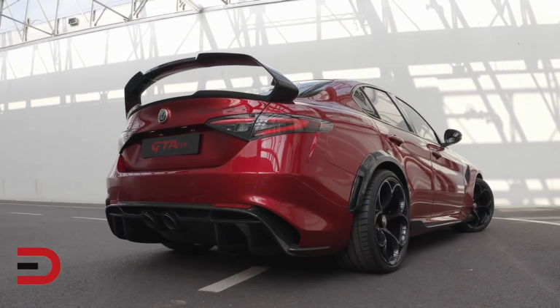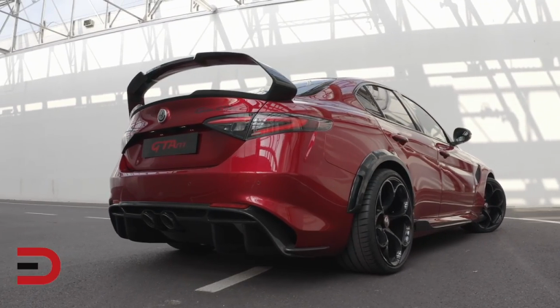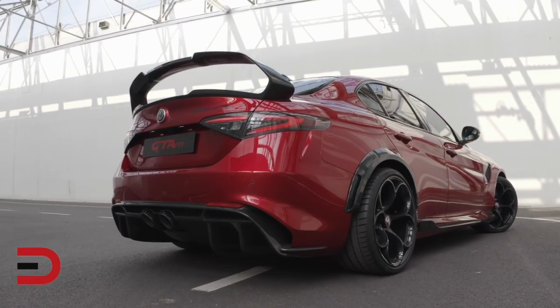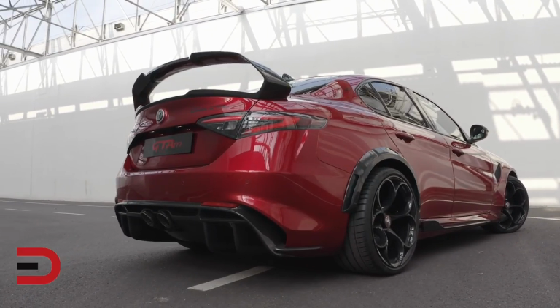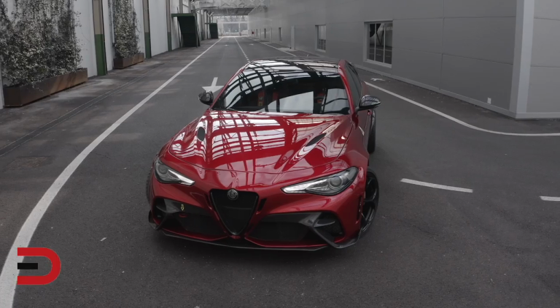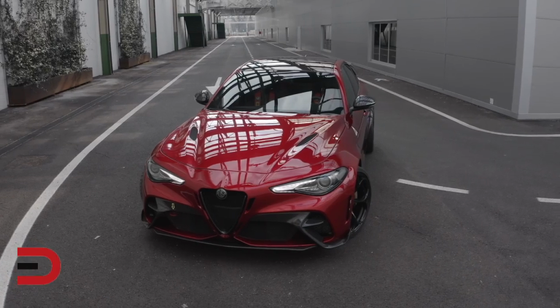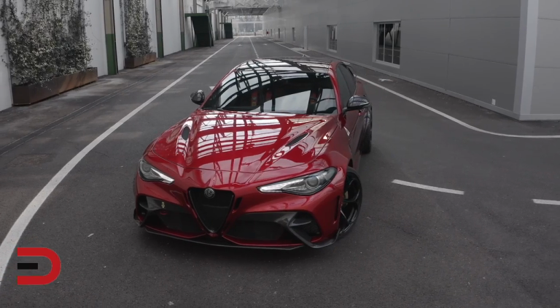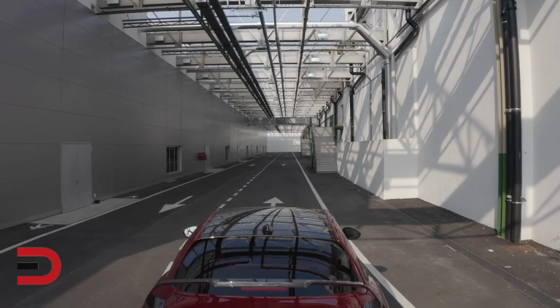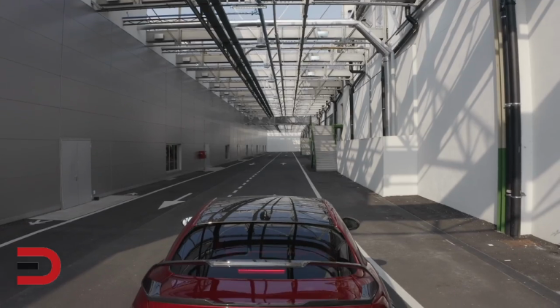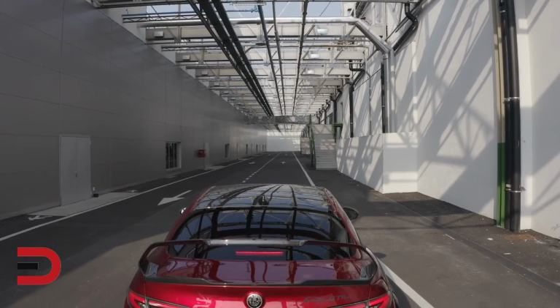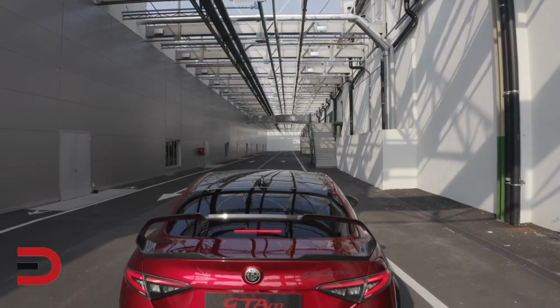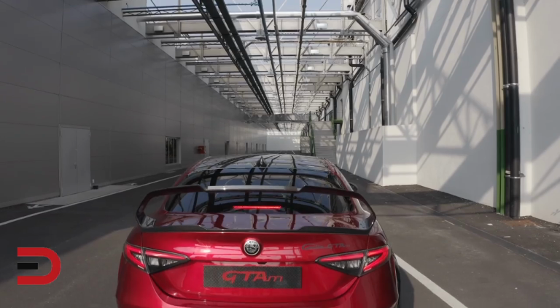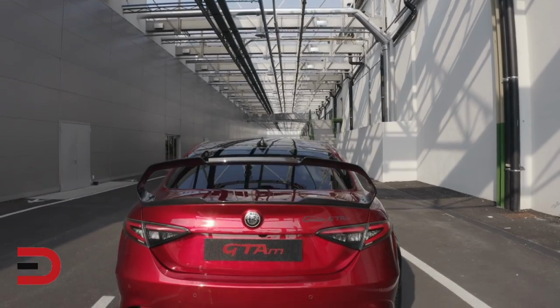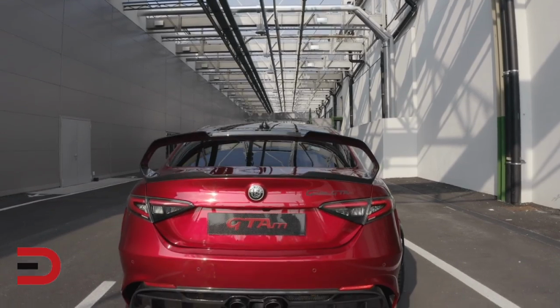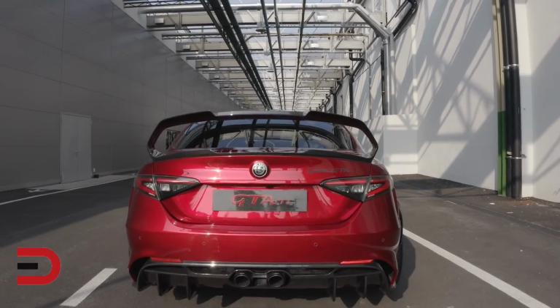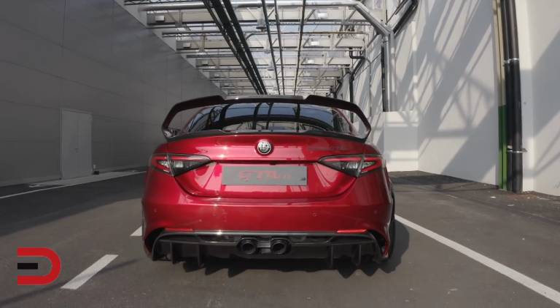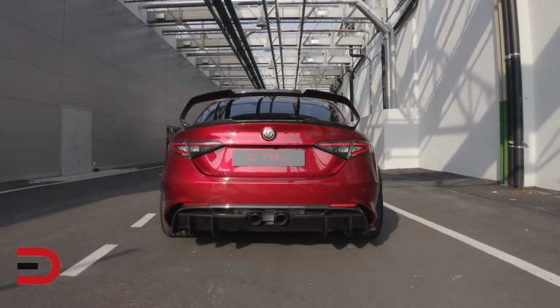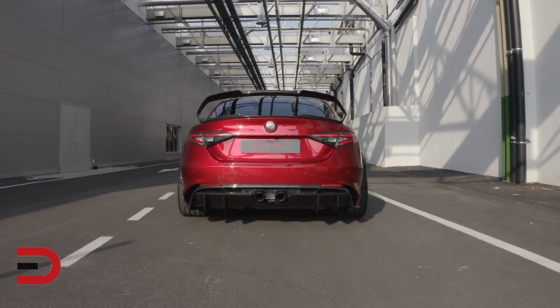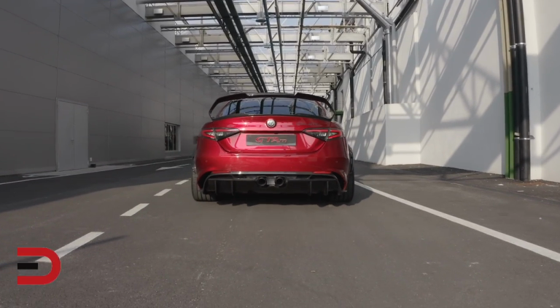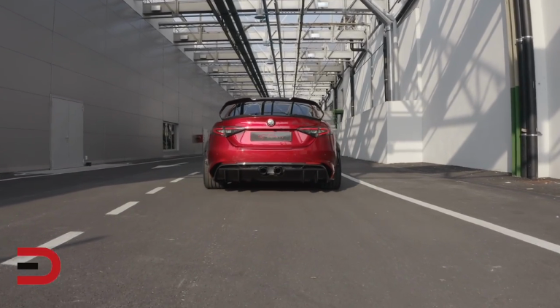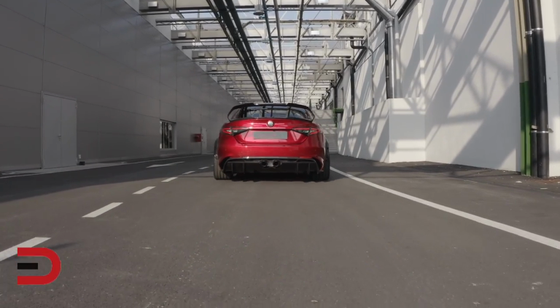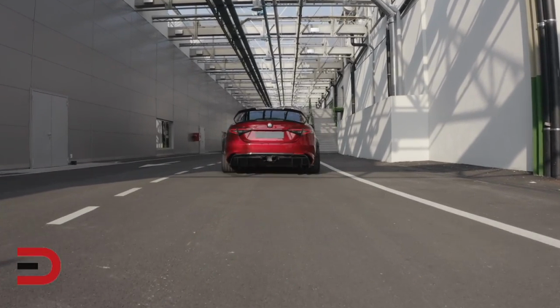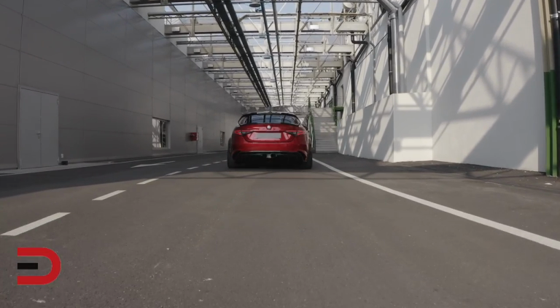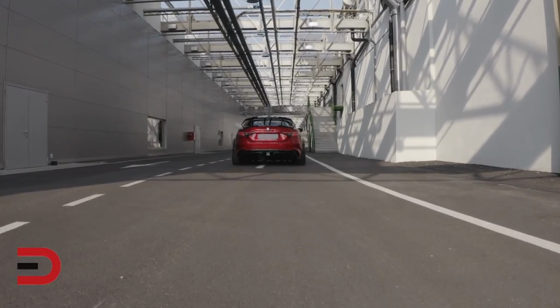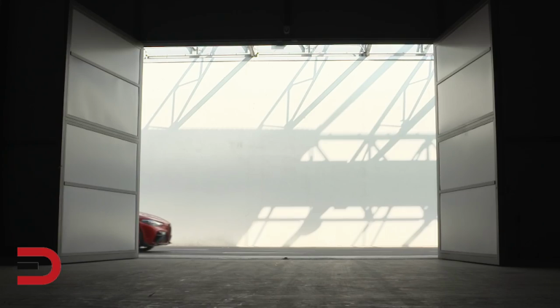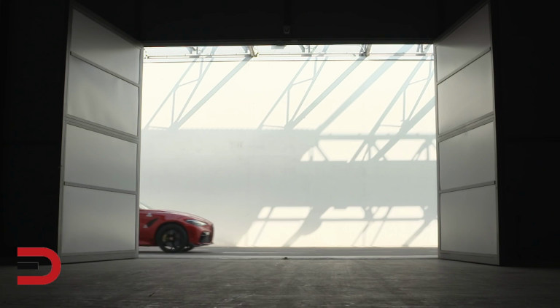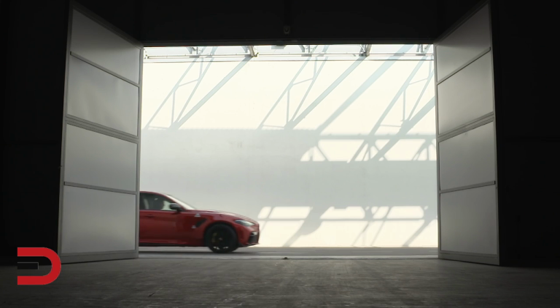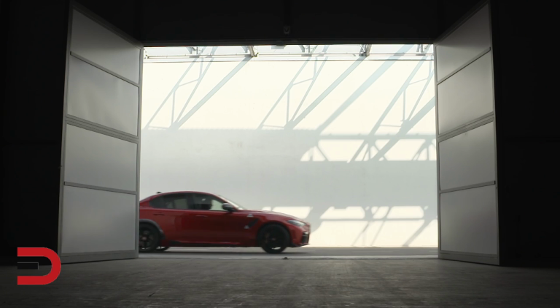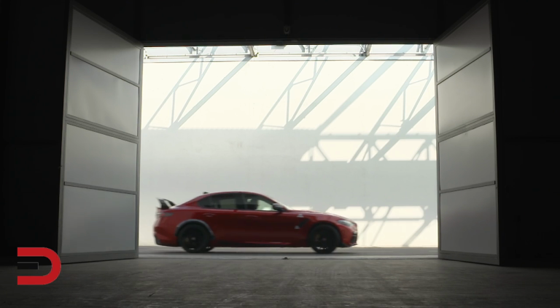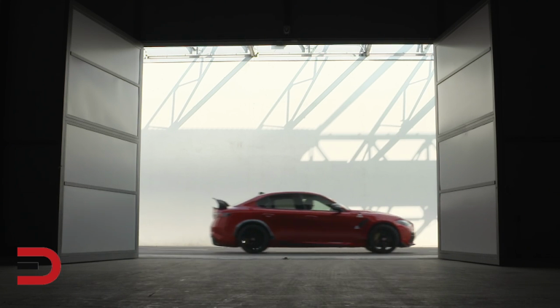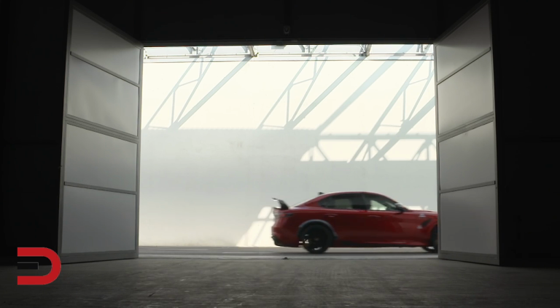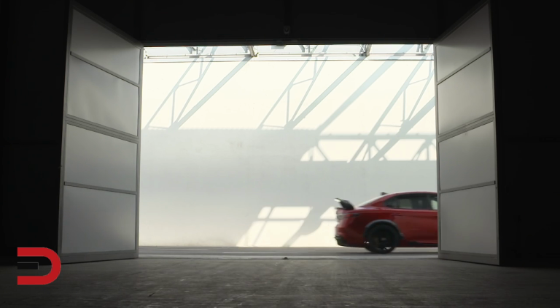At just under 3,400 pounds, it uses lightweight materials such as carbon fiber for the drive shaft, hood, roof, front bumper, front wheel arches, rear wheel arch inserts, and the seat frames.